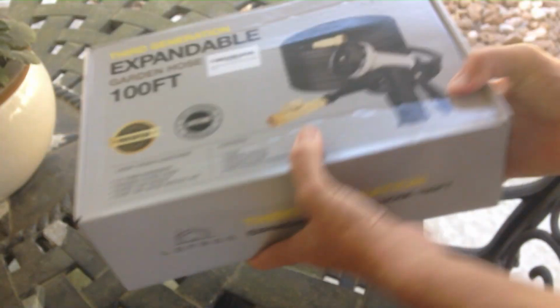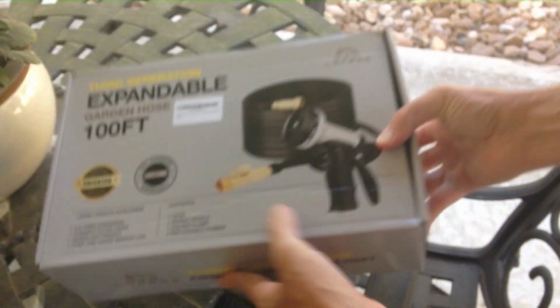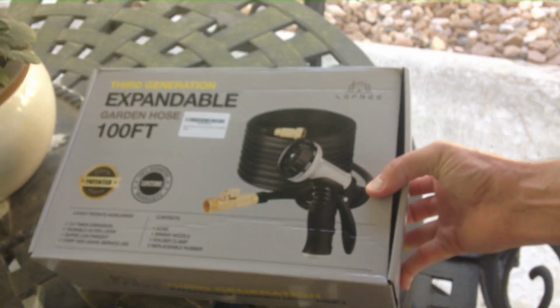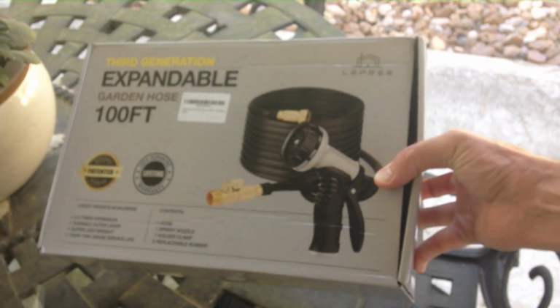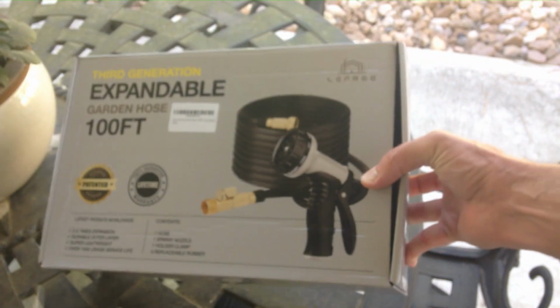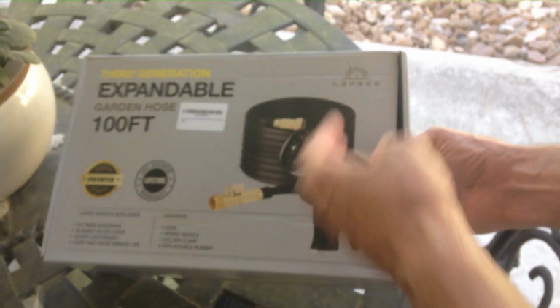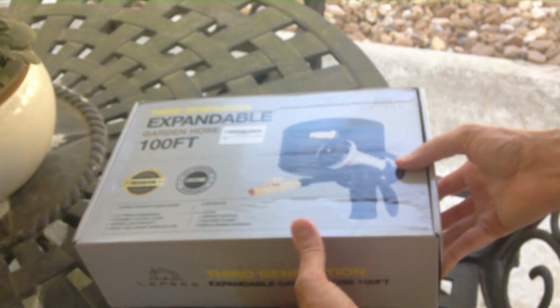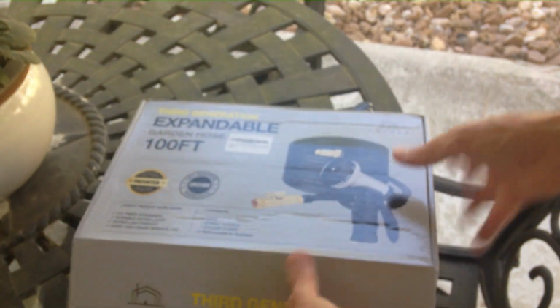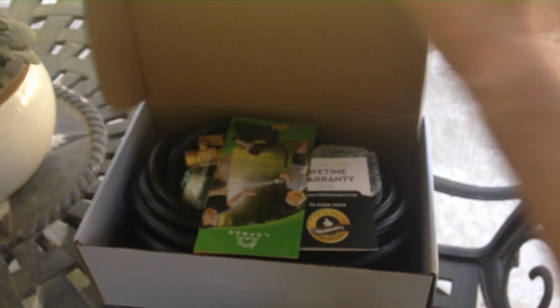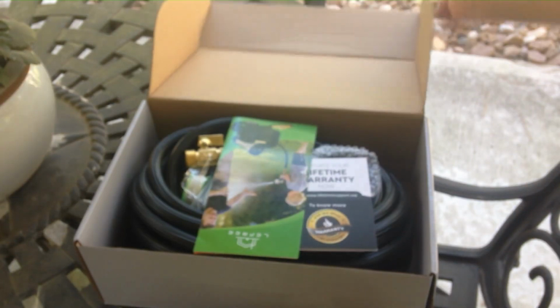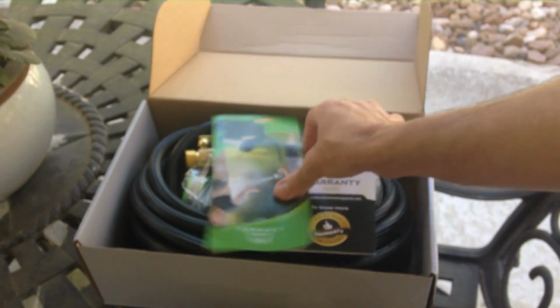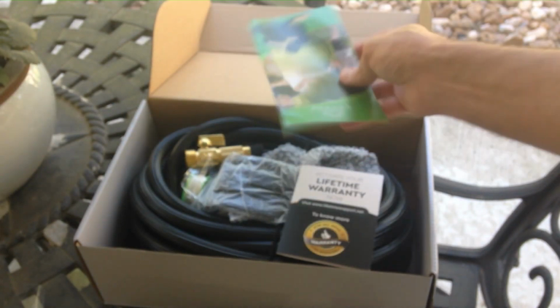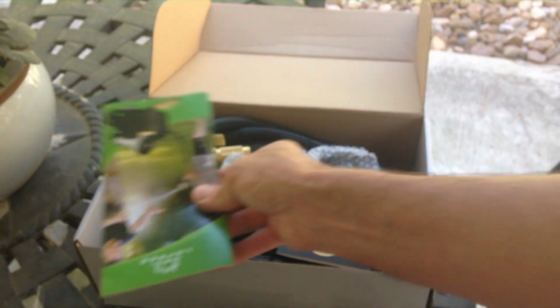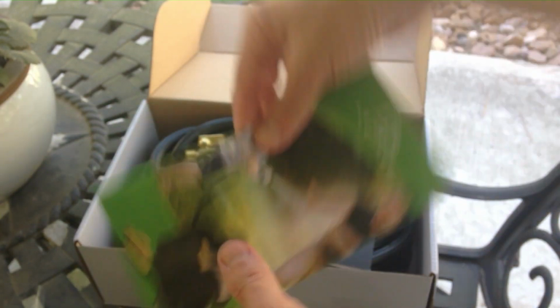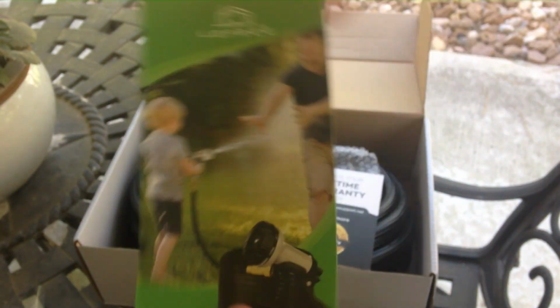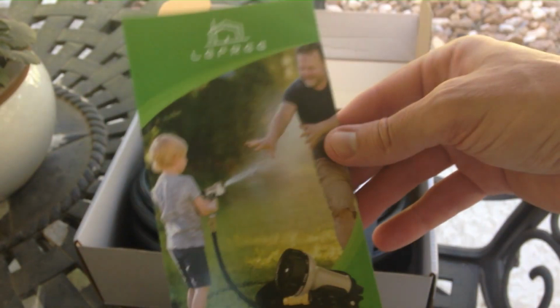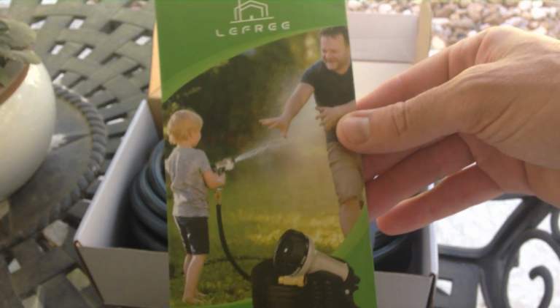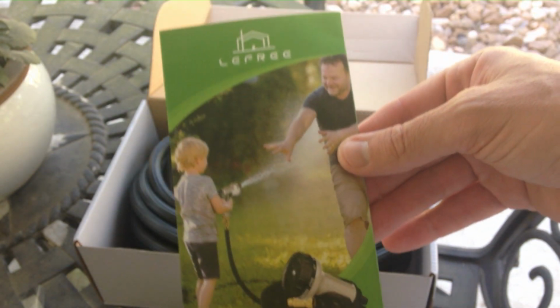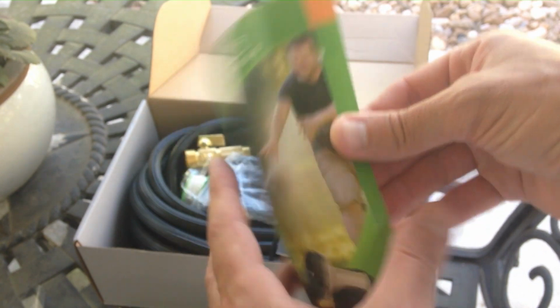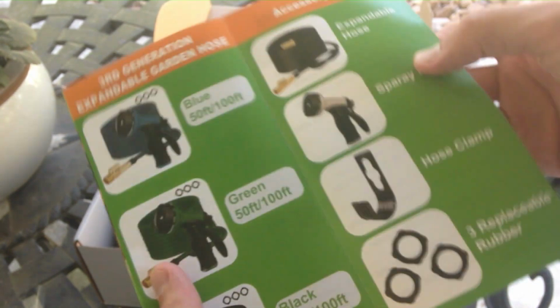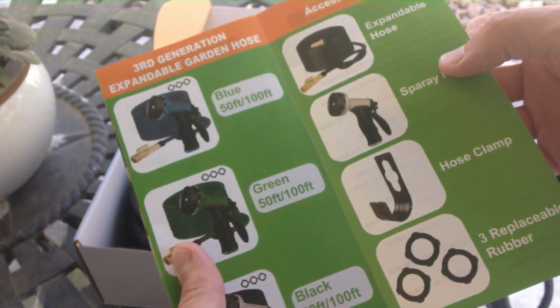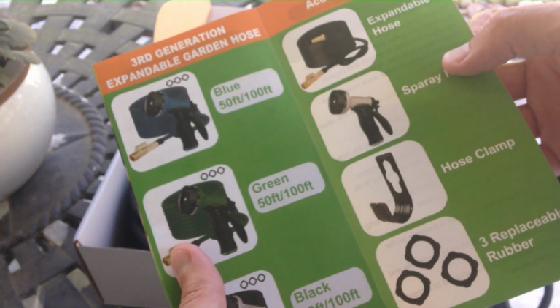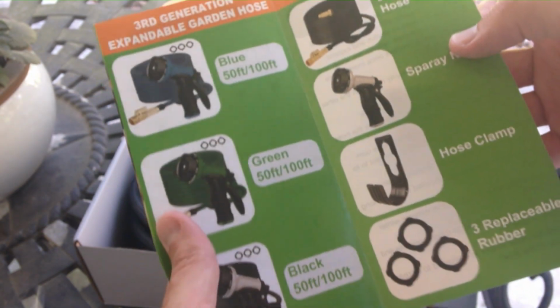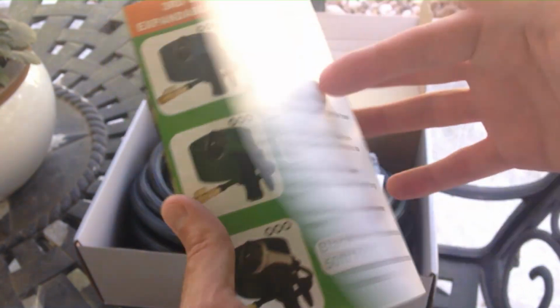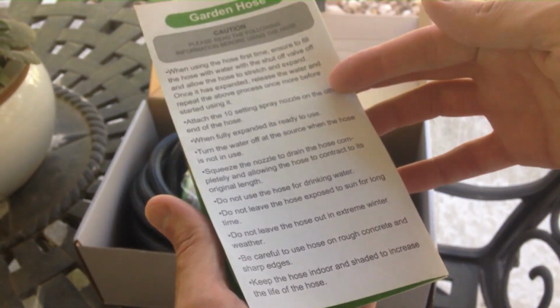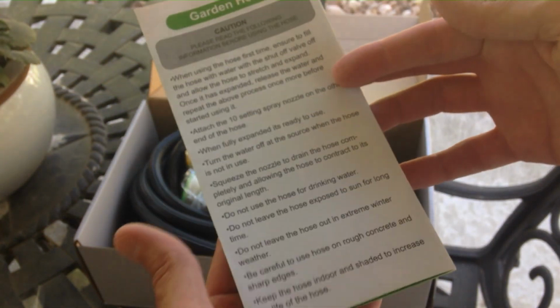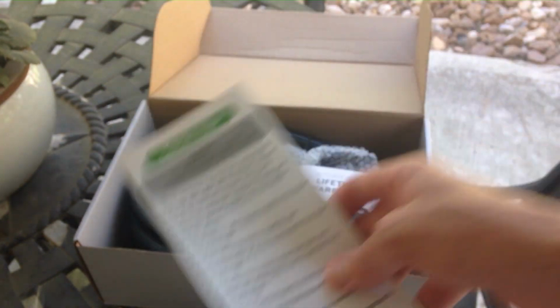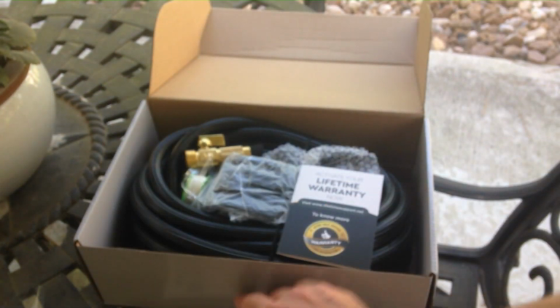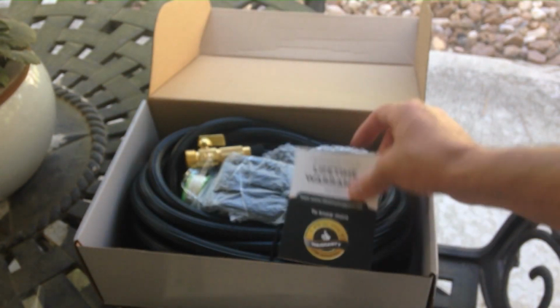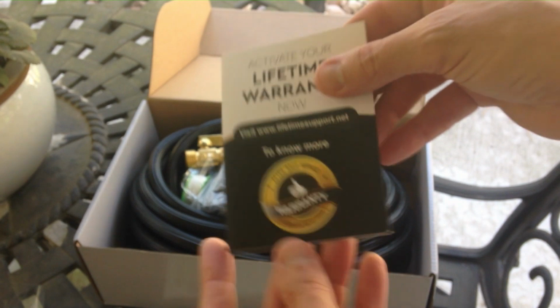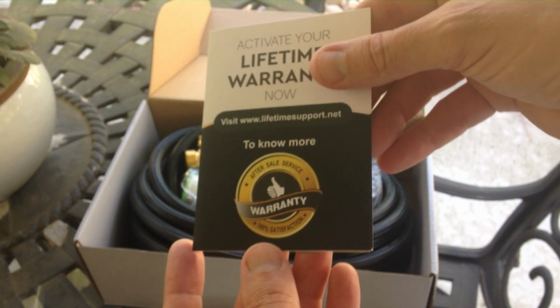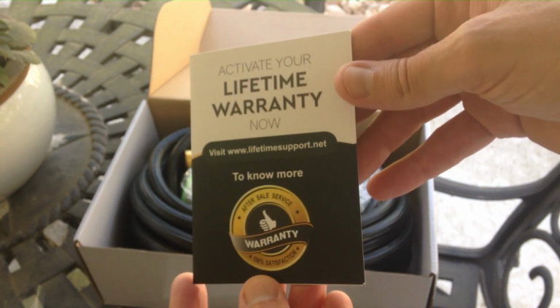This is a hundred foot hose. Look how small this thing is when there's no water in it. There's an instruction manual and a warranty card included as well.